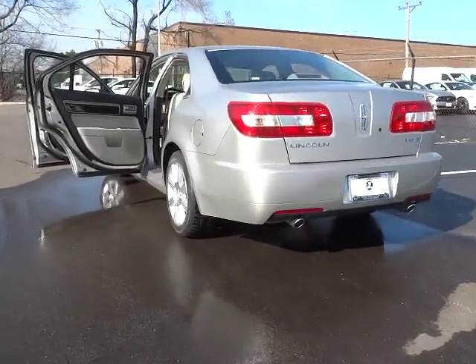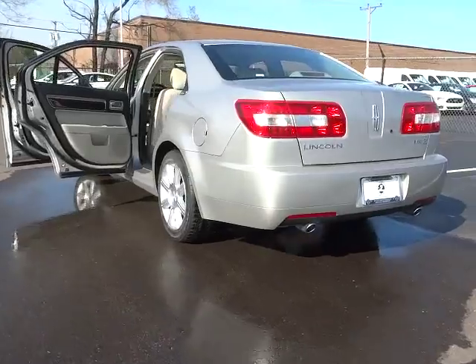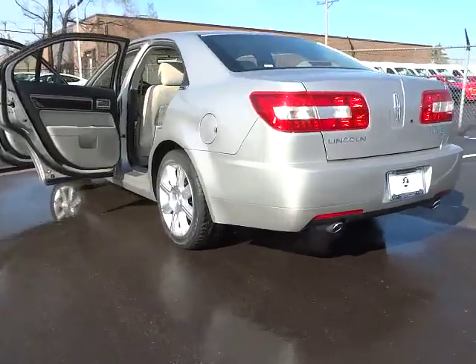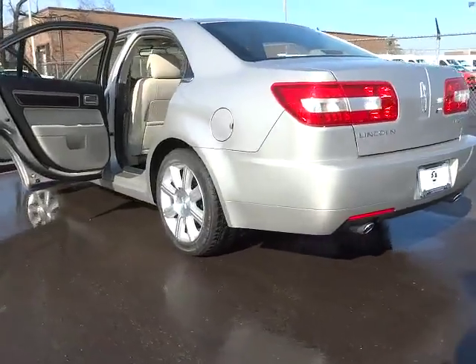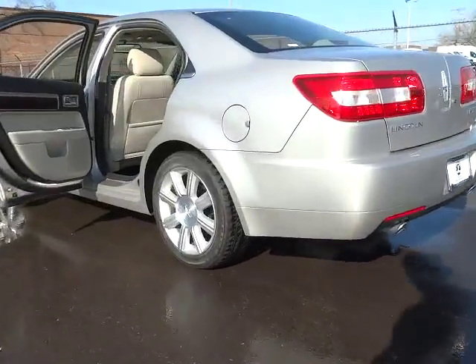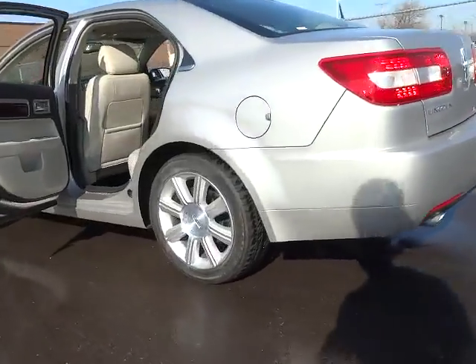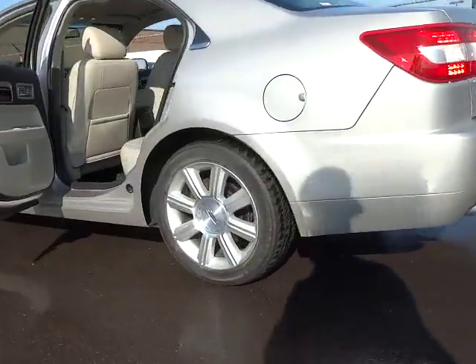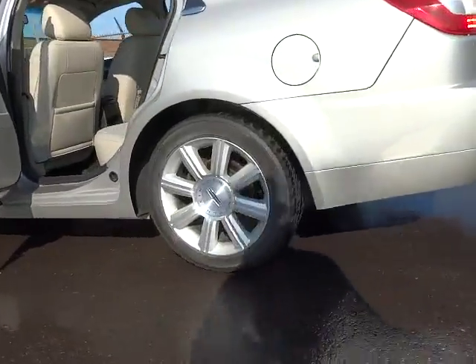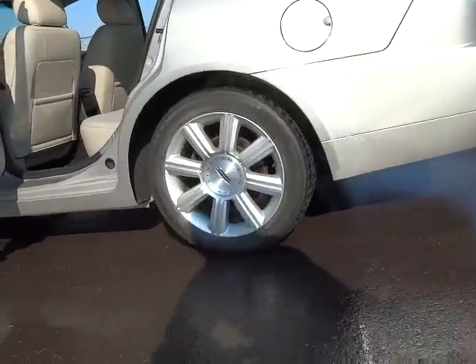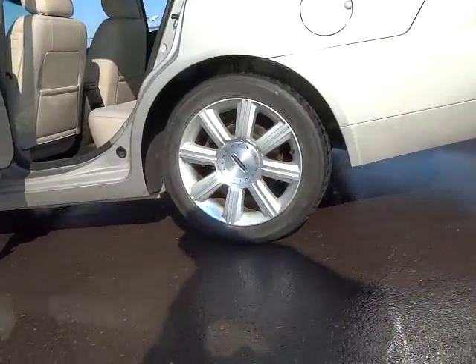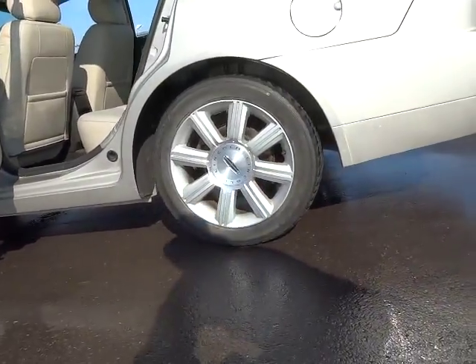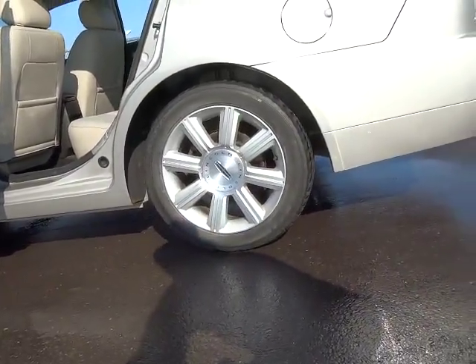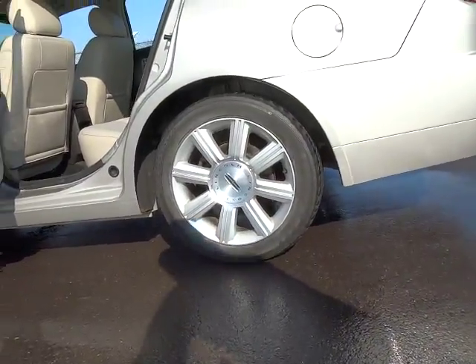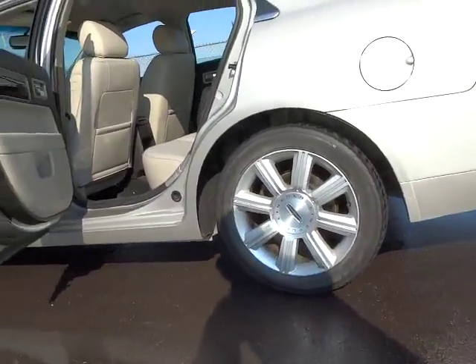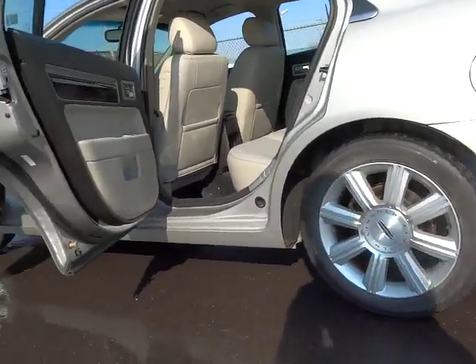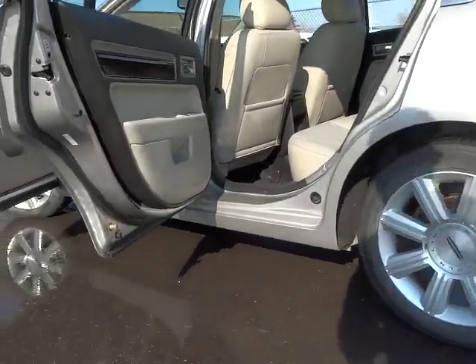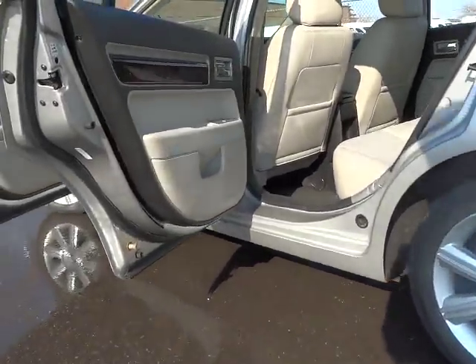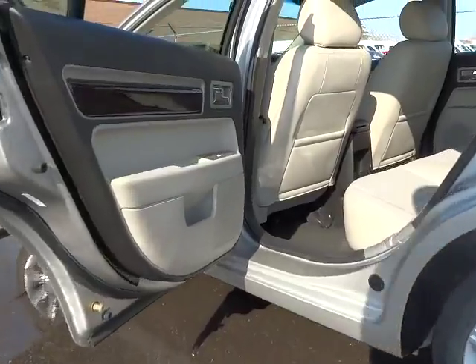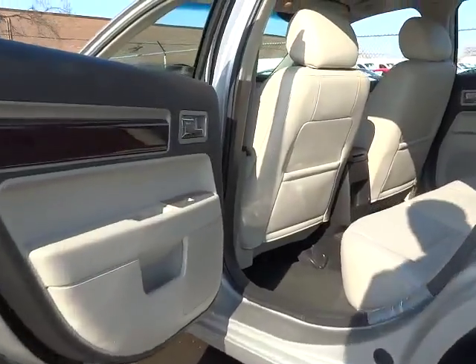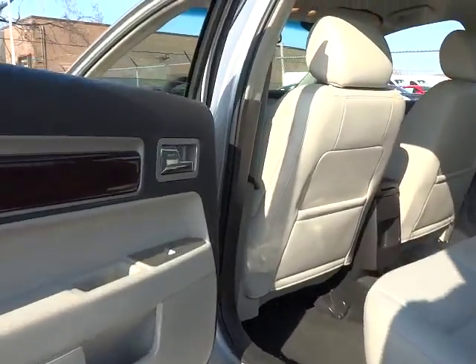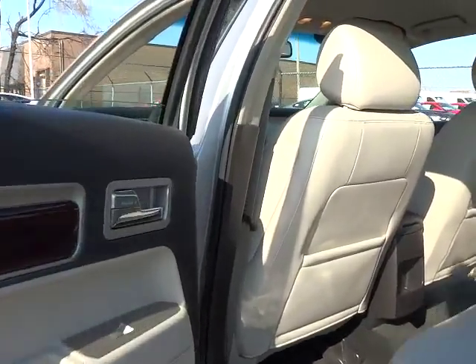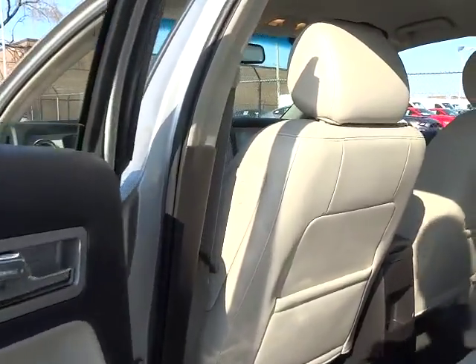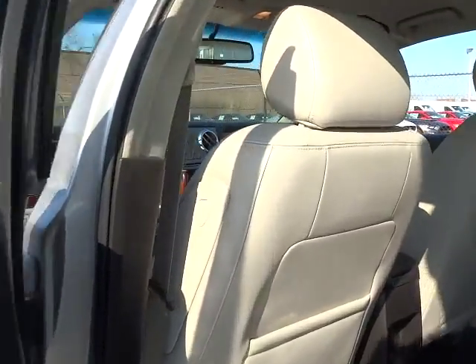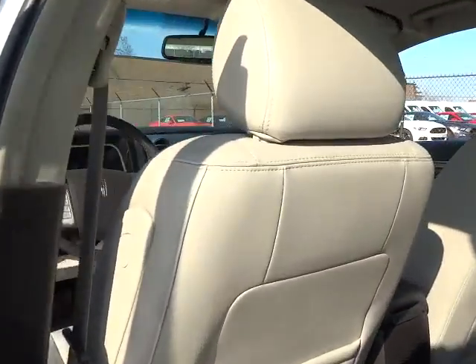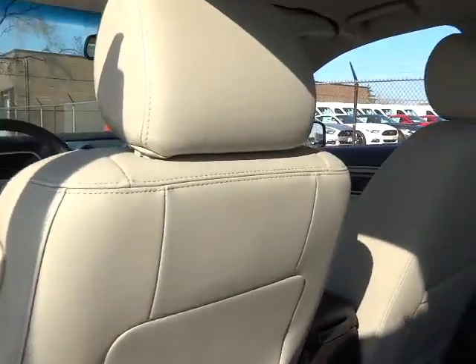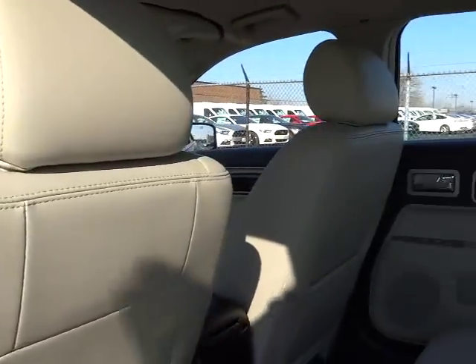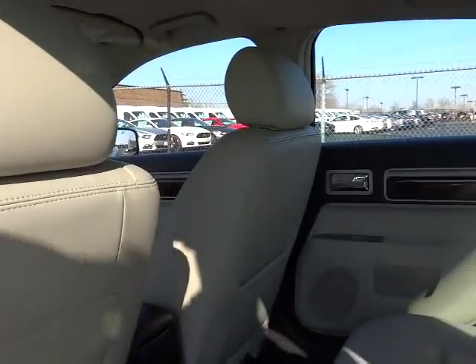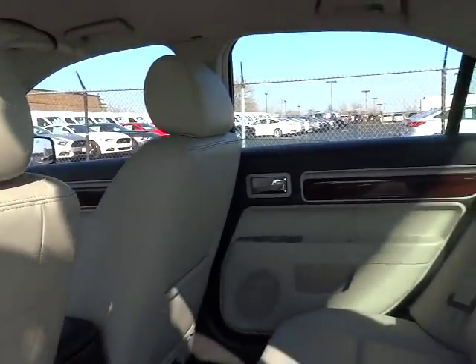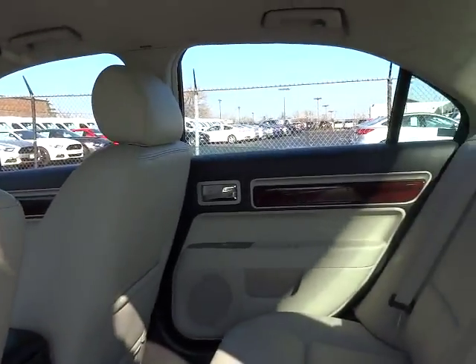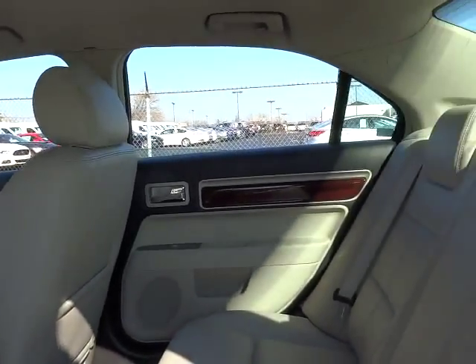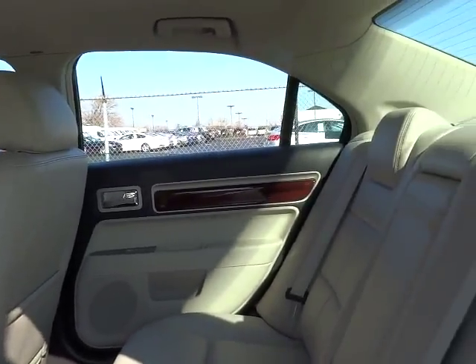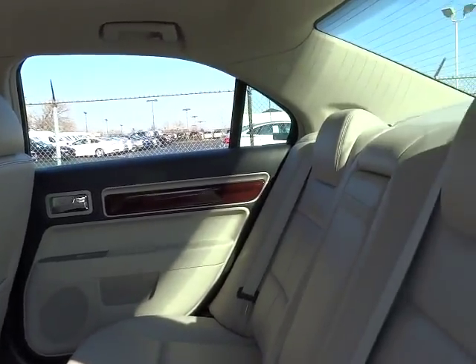Air conditioning, four-wheel disc brakes, universal garage door opener, compass, fog lights, CD player, heated front seats.